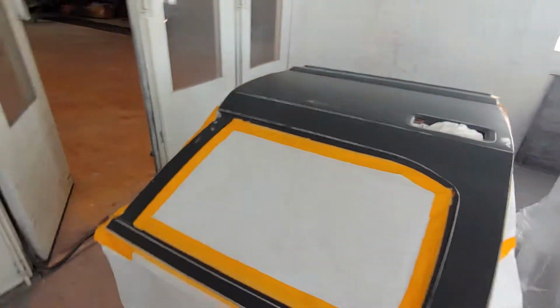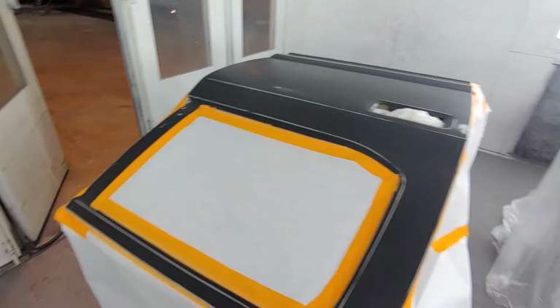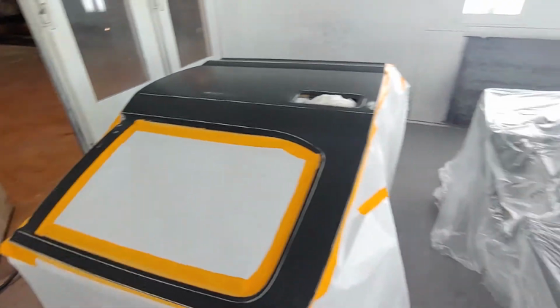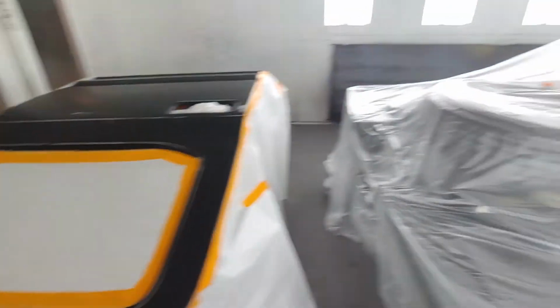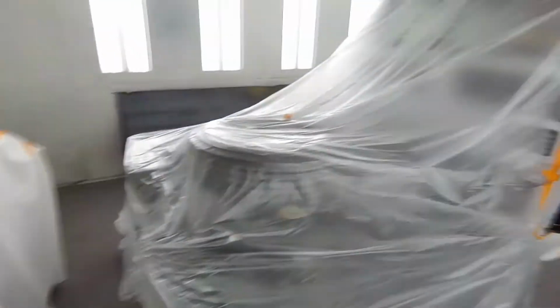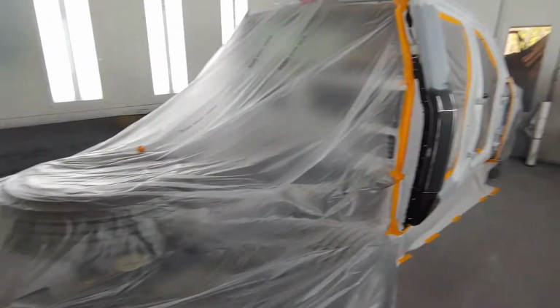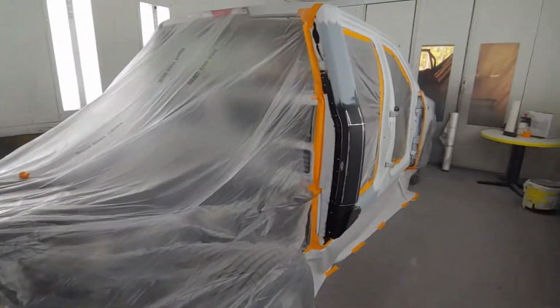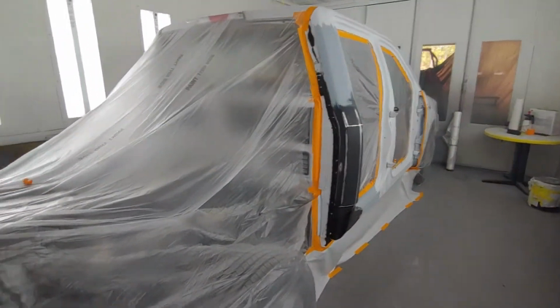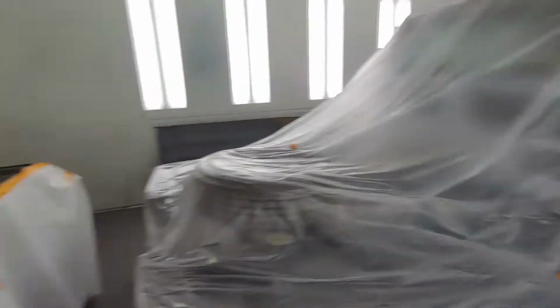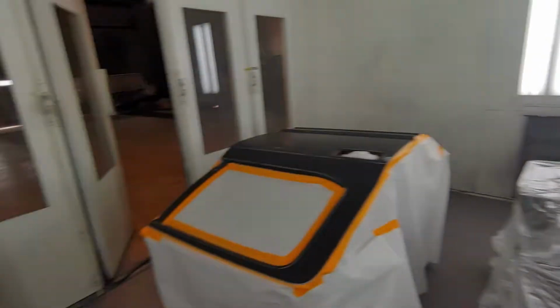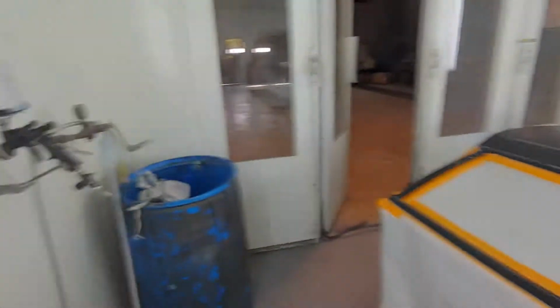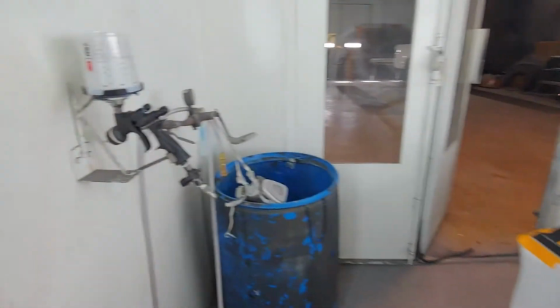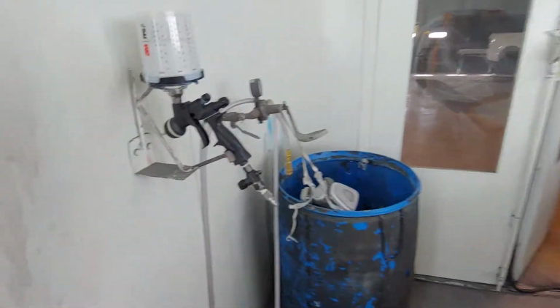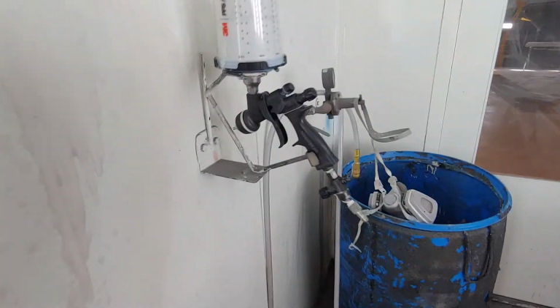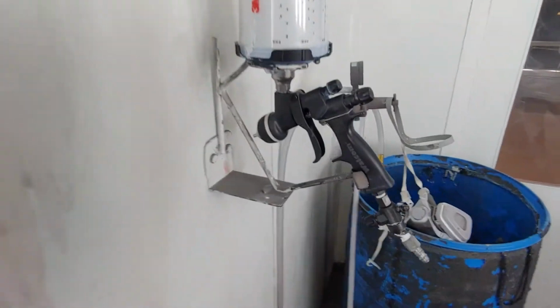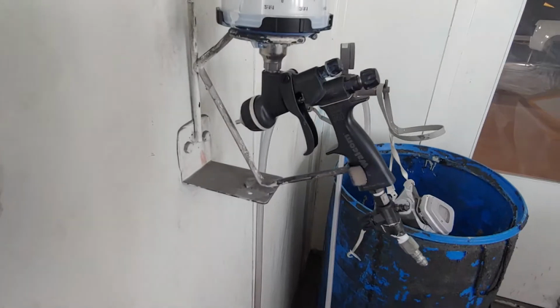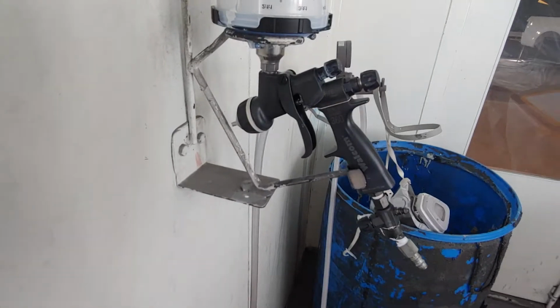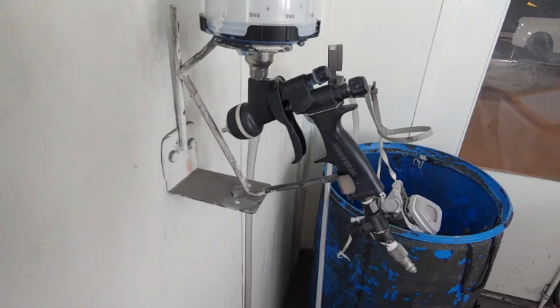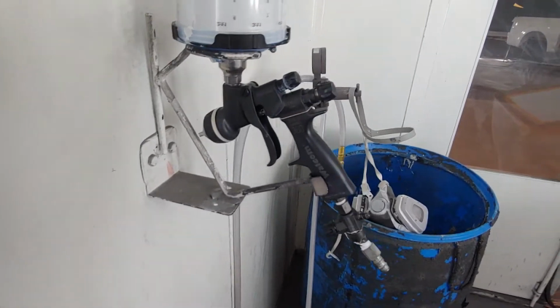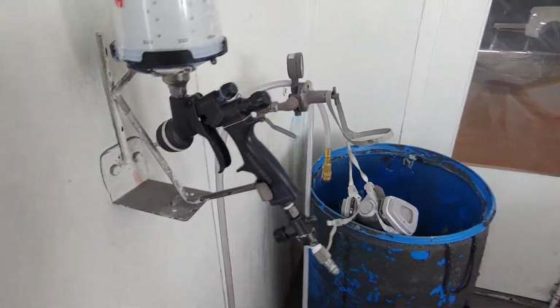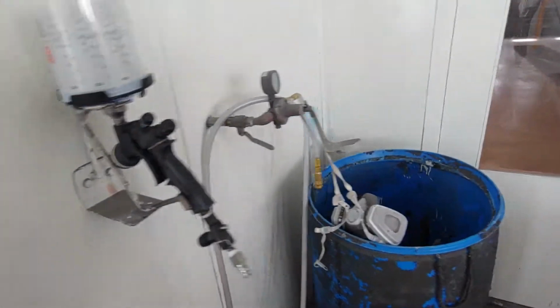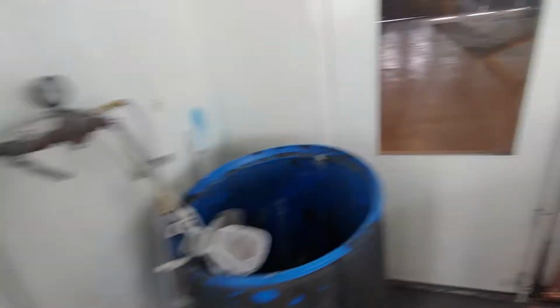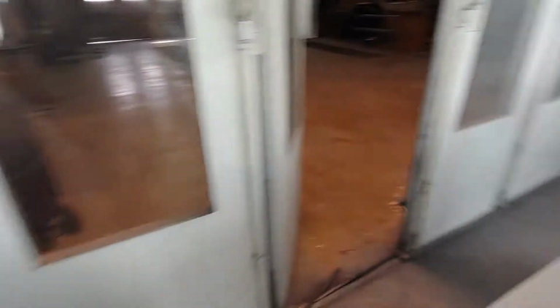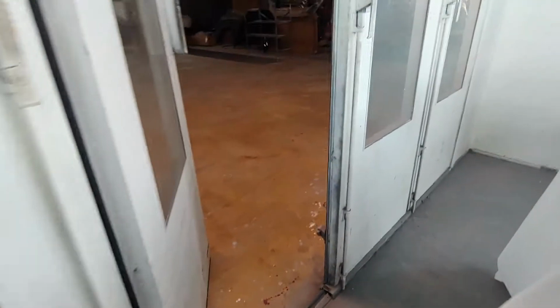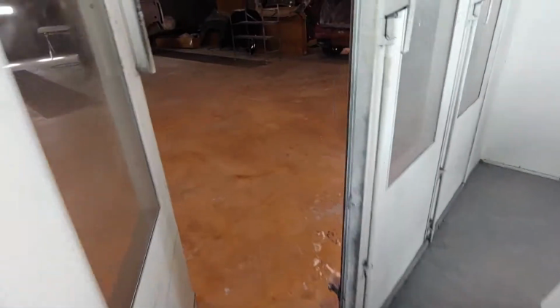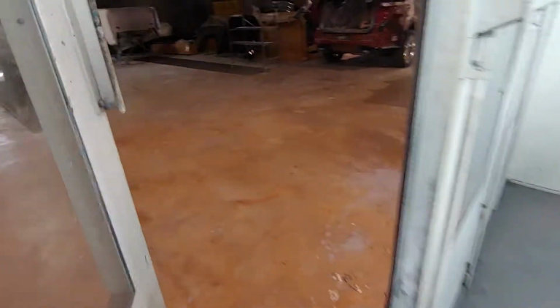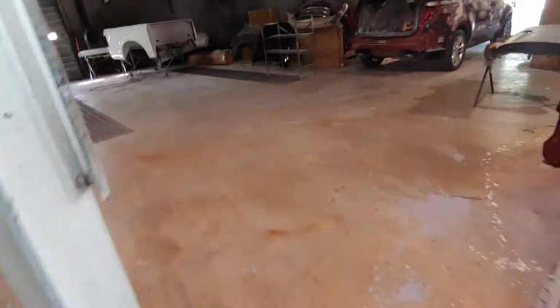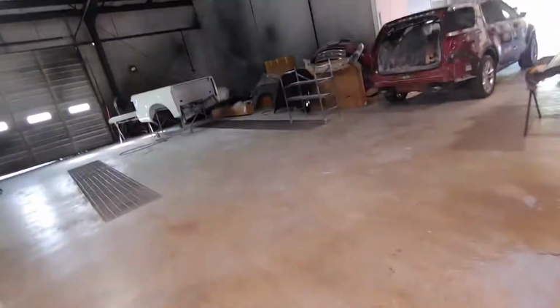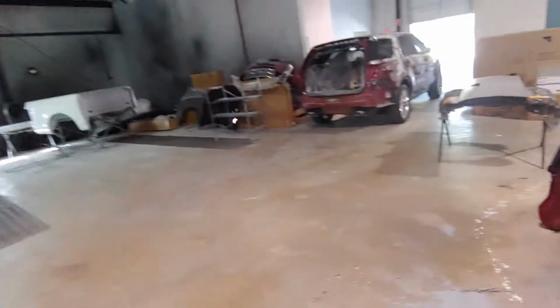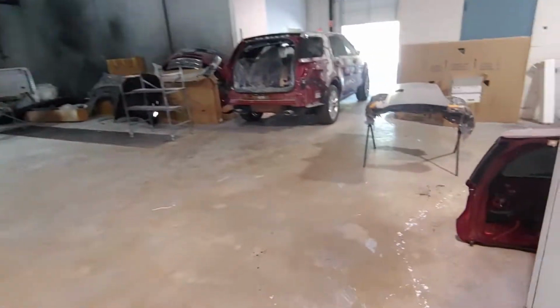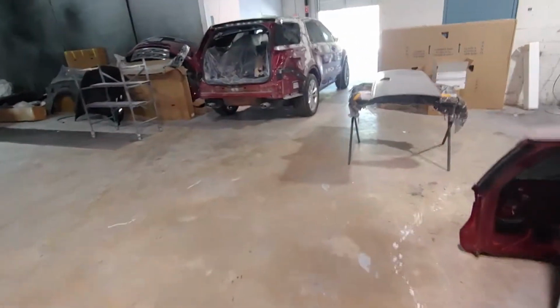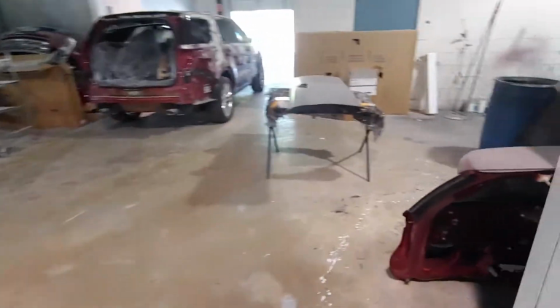On this one we replaced a door and did a cap corner. As always, we're using the Wacom HT clear gun, so let me get over here and I'll show you what I'm working with.